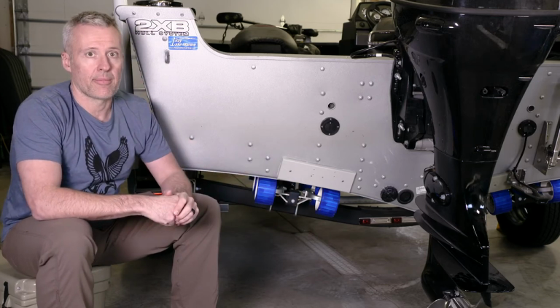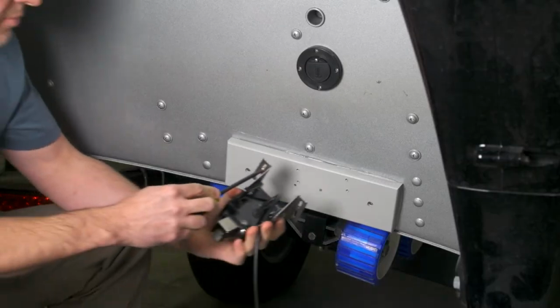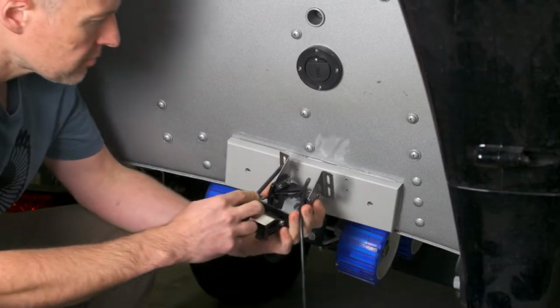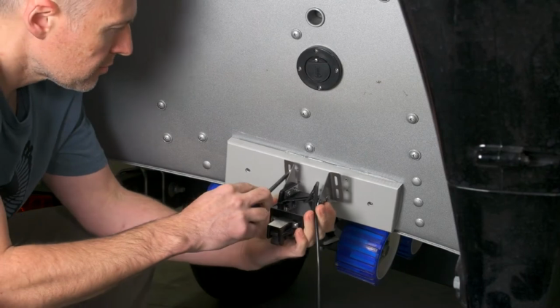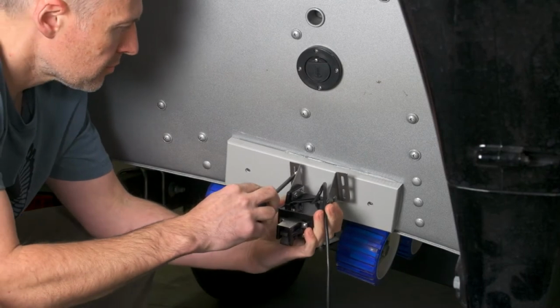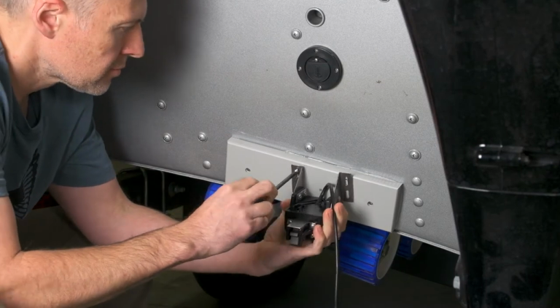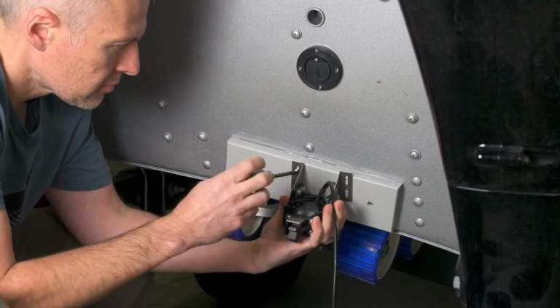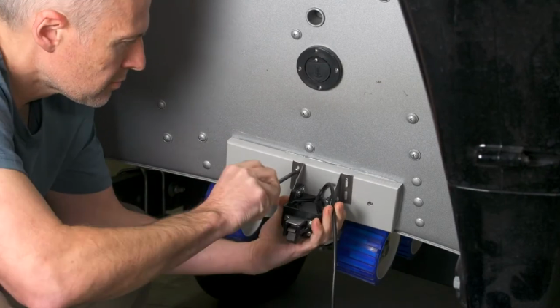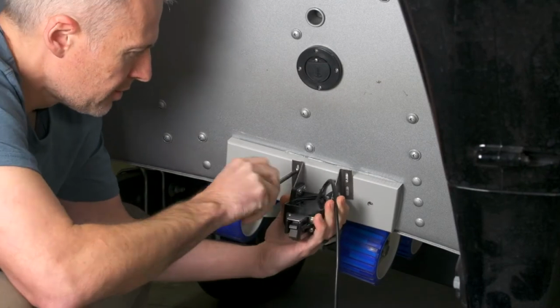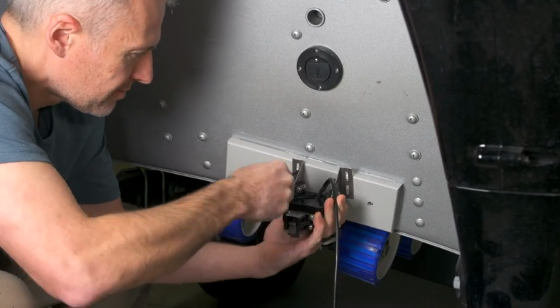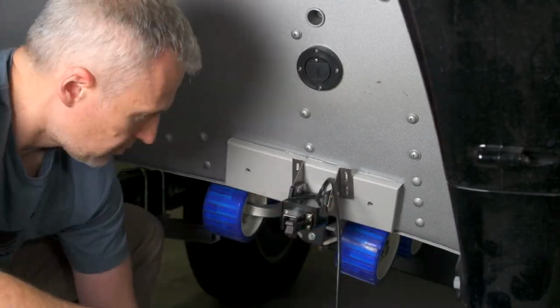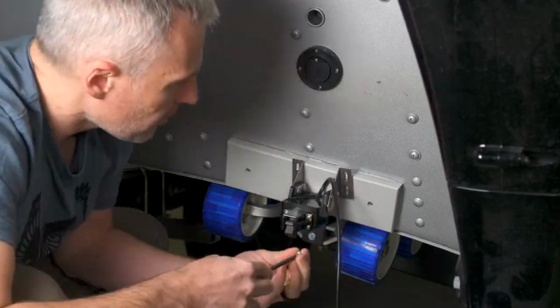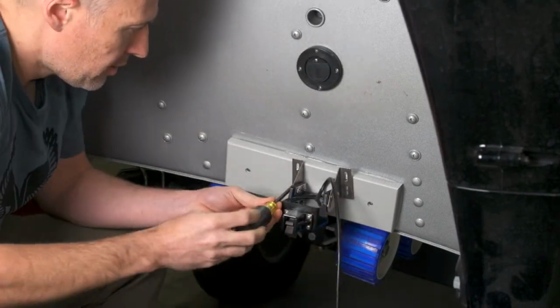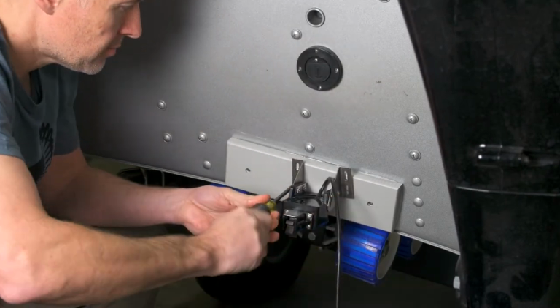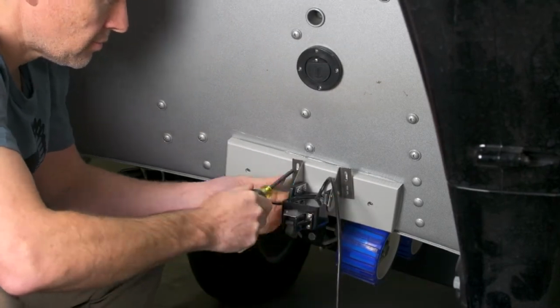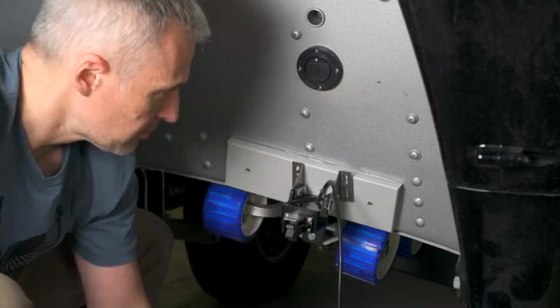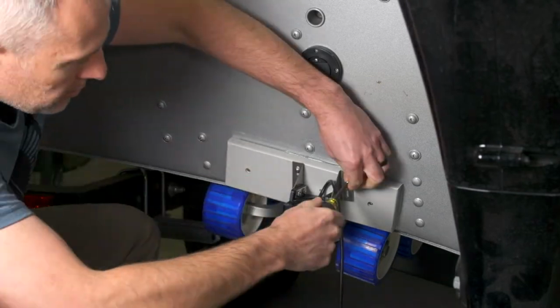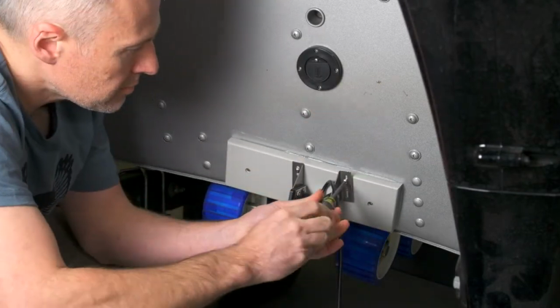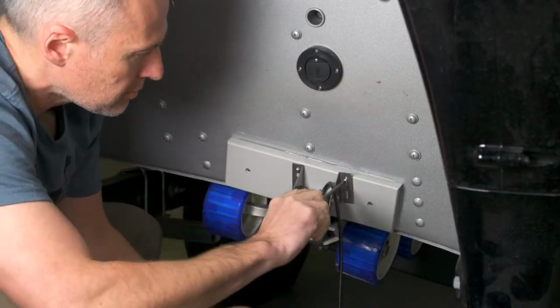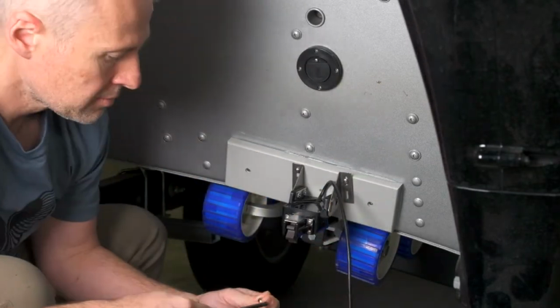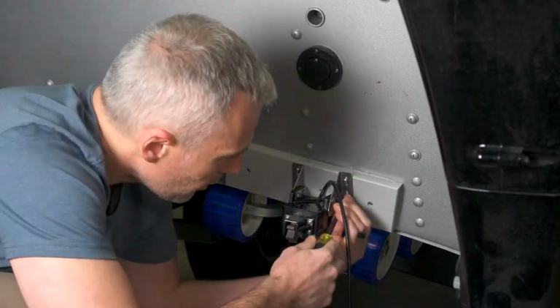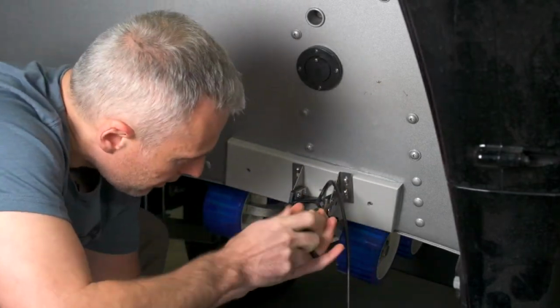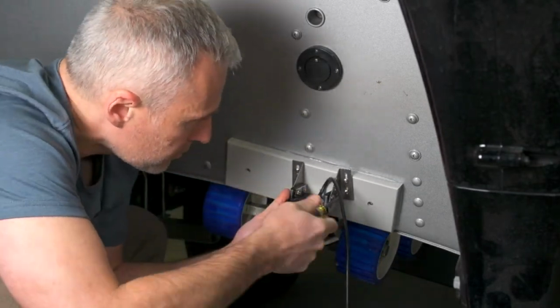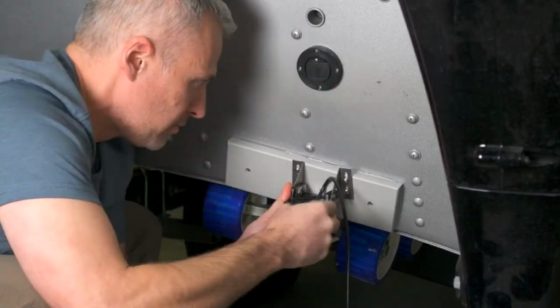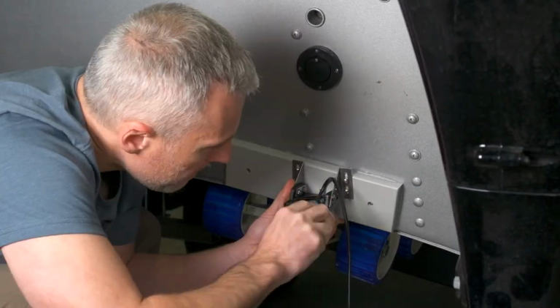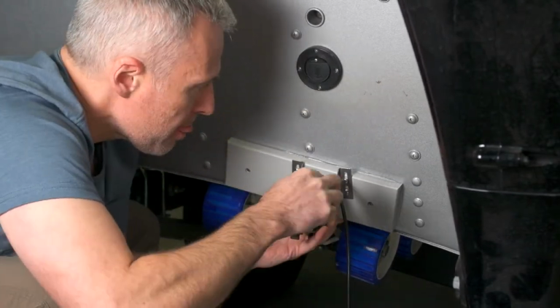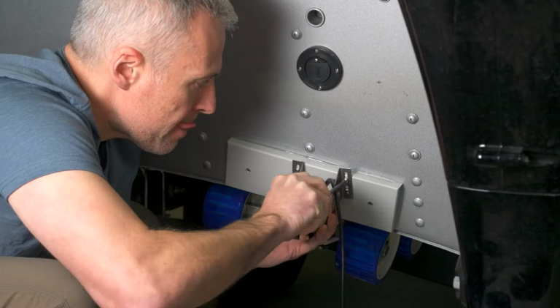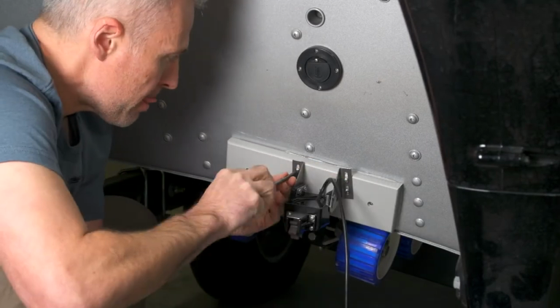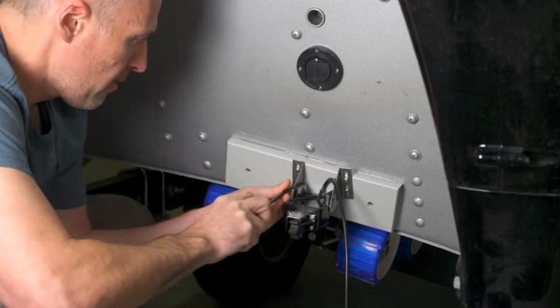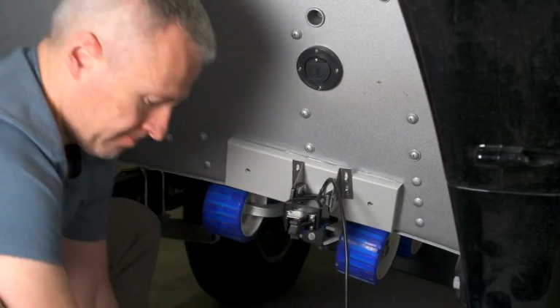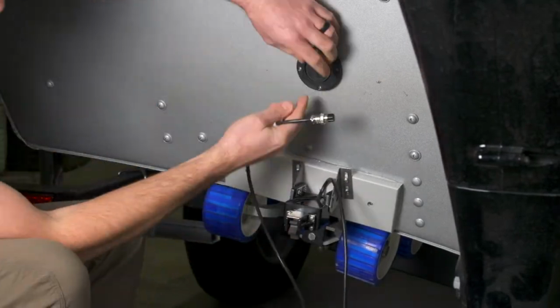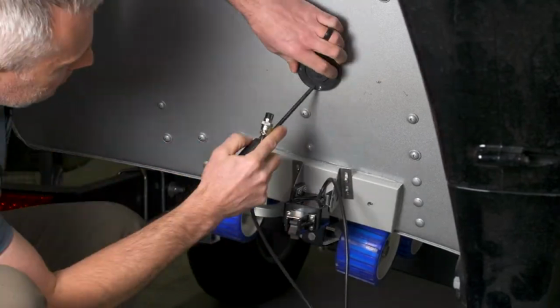One thing to remember when you place your transducer is you want to maintain a clear line of sight between the Fishhawk probe and the transducer. You don't want any prop wash or lower units getting in the way where it's going to block the signal from the probe.